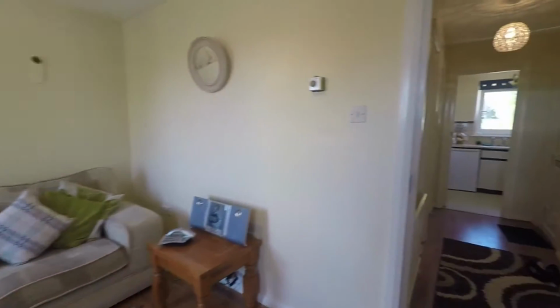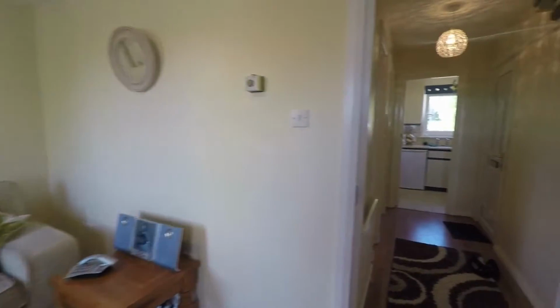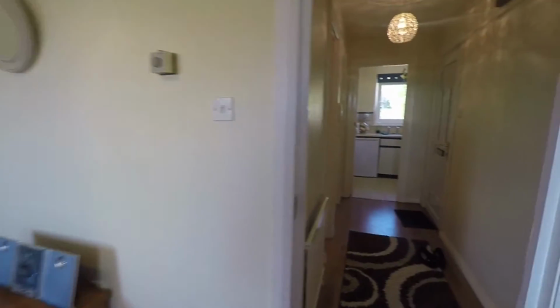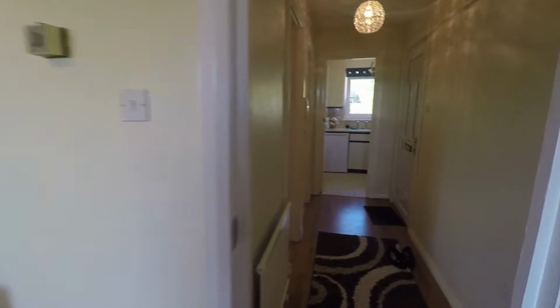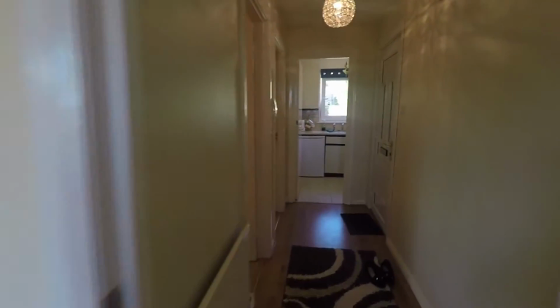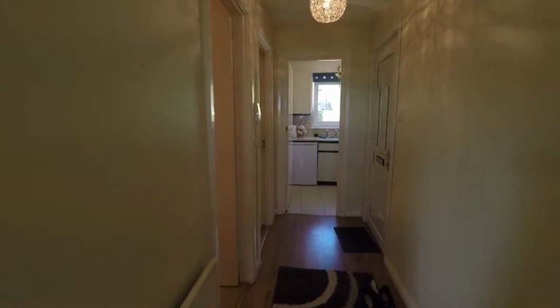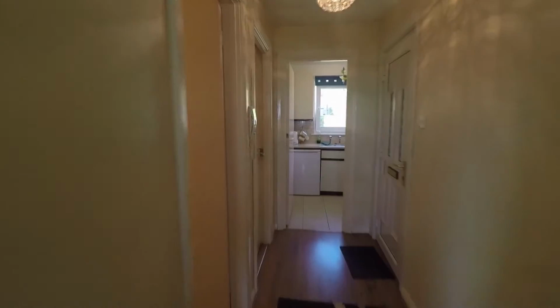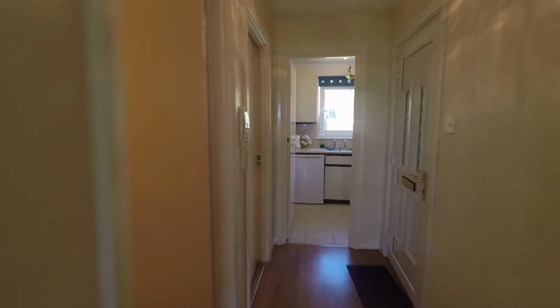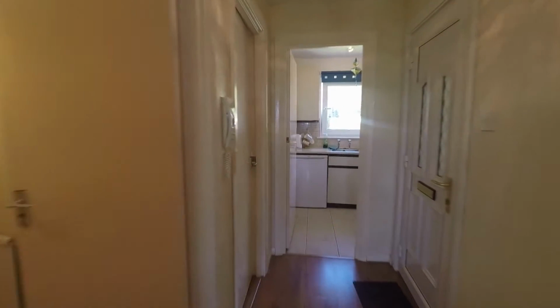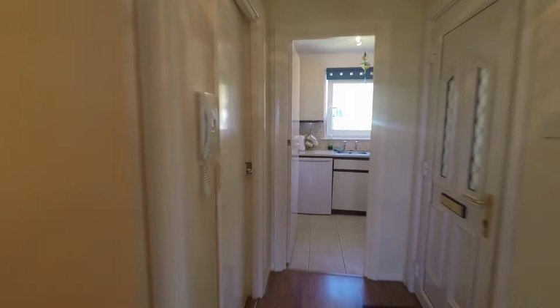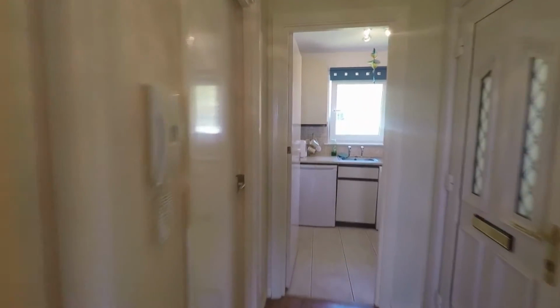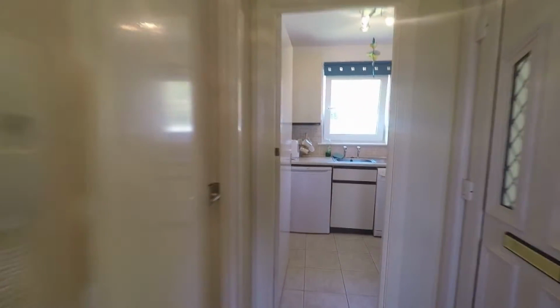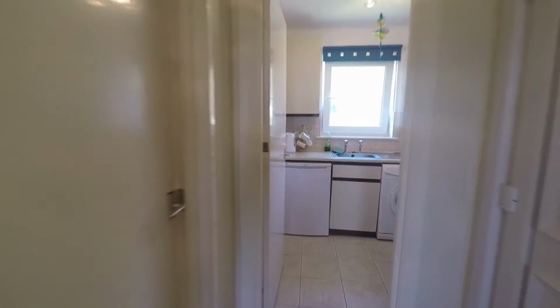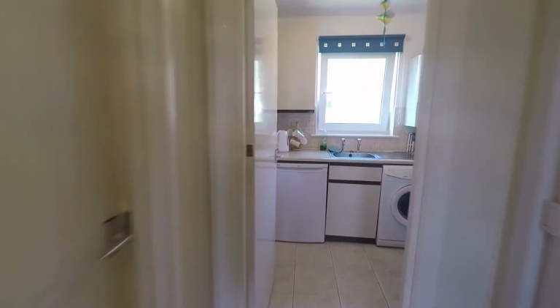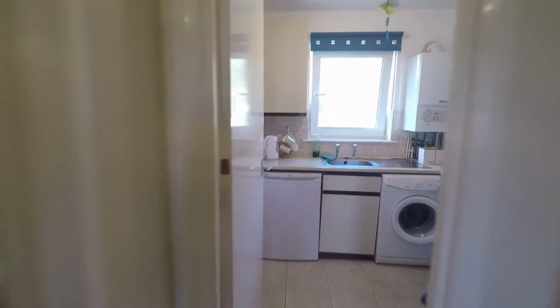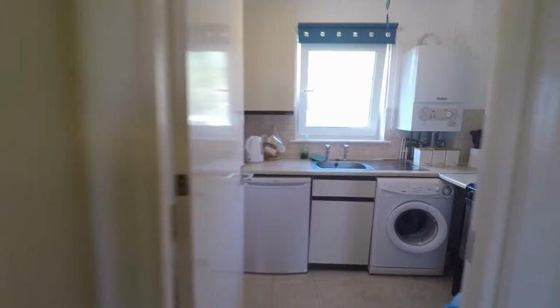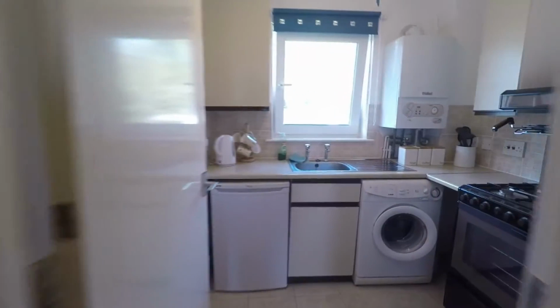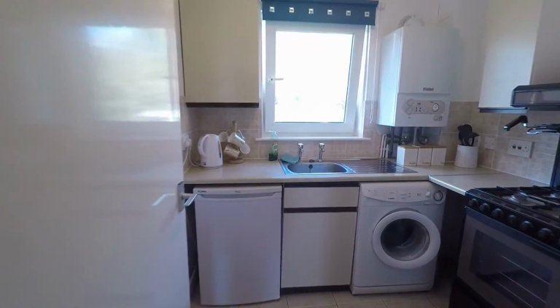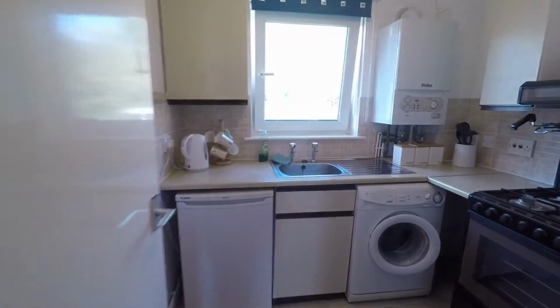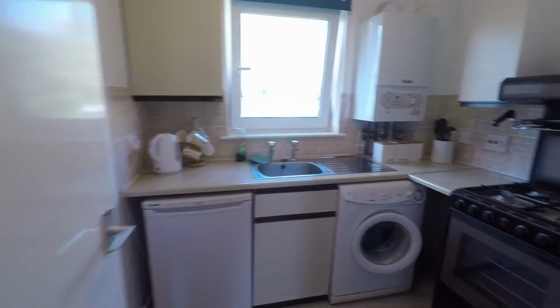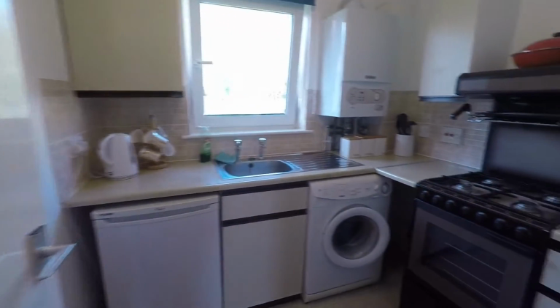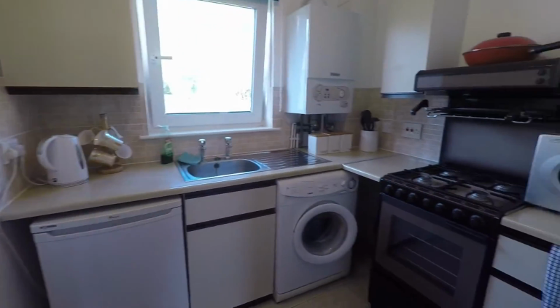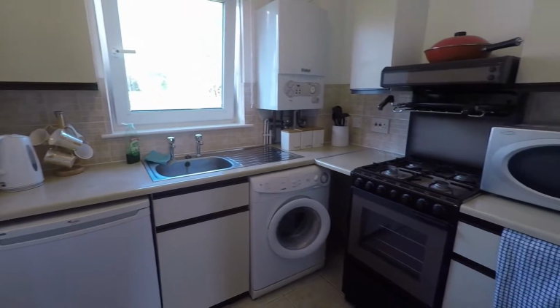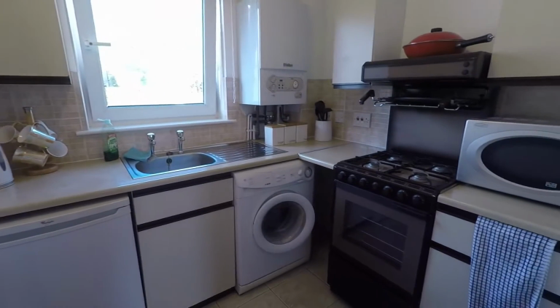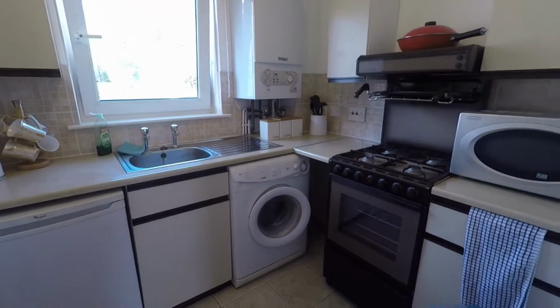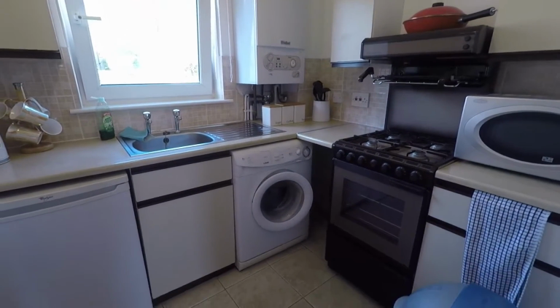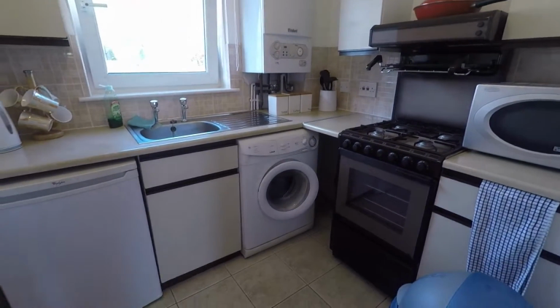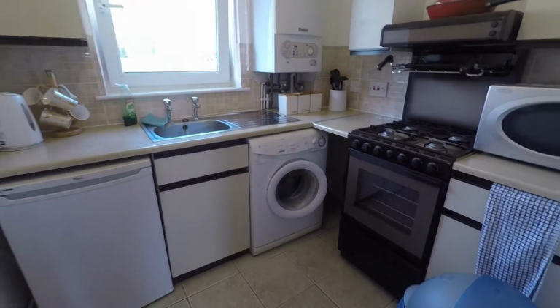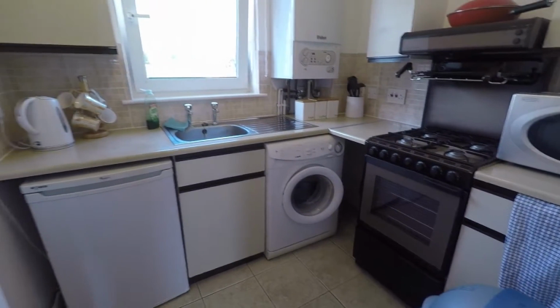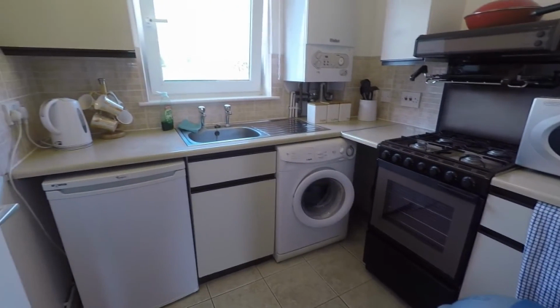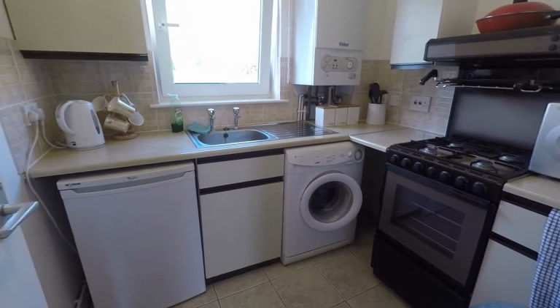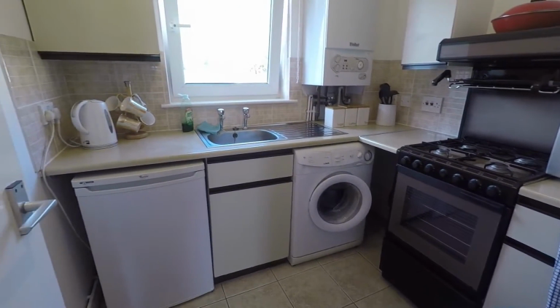Take you now across the hall into the kitchen. It's a good sized kitchen with plenty of space for your appliances.